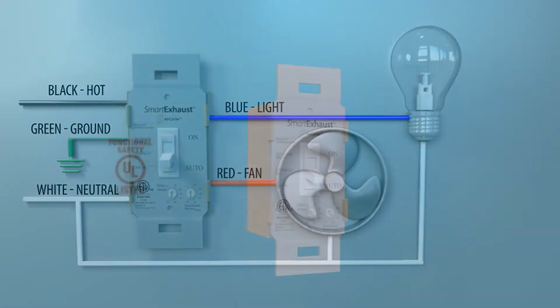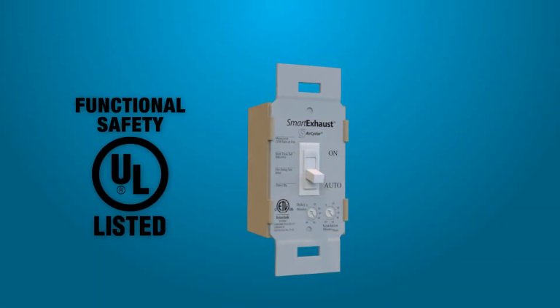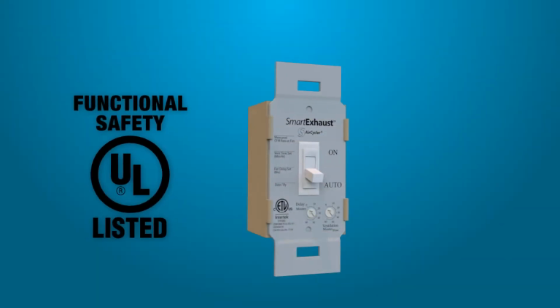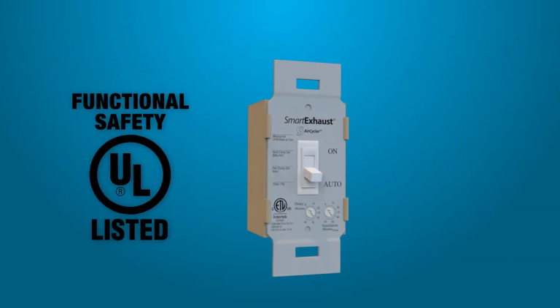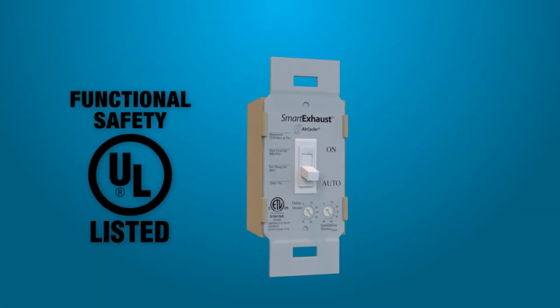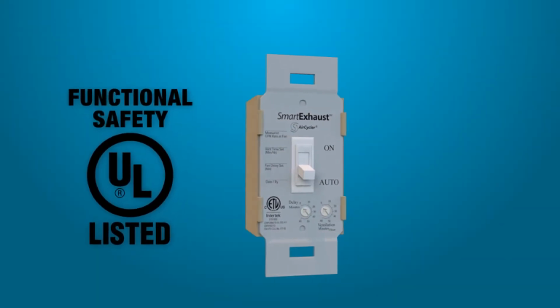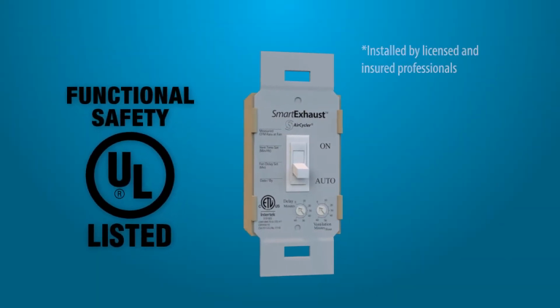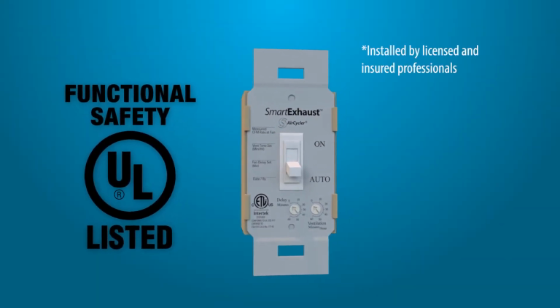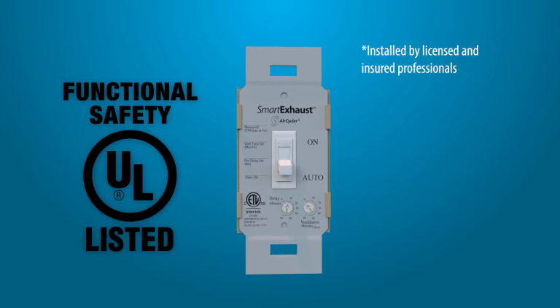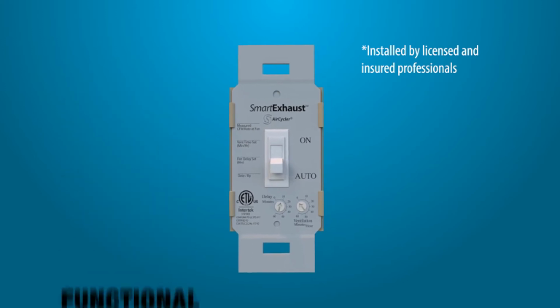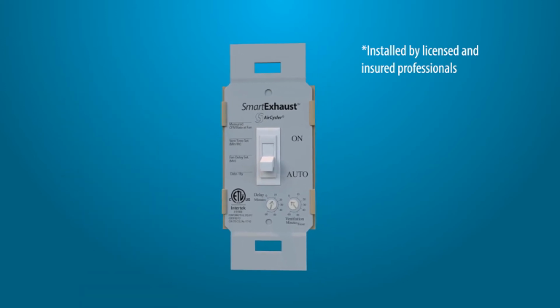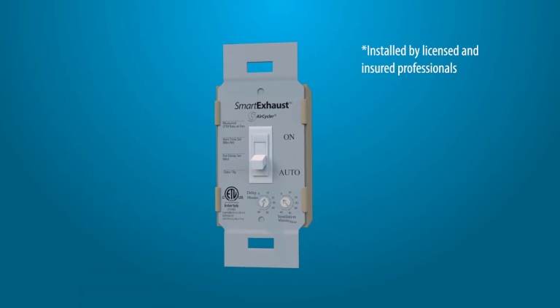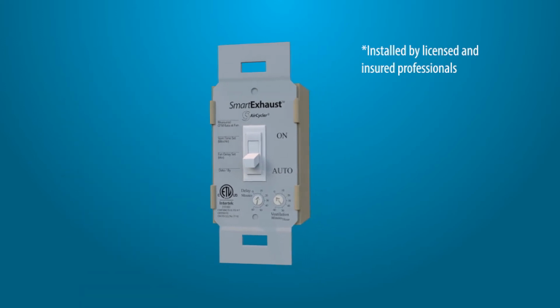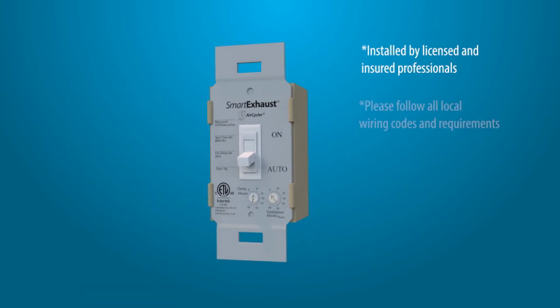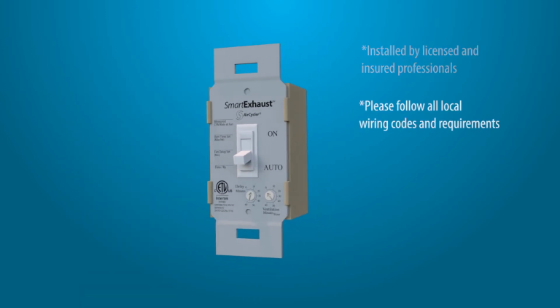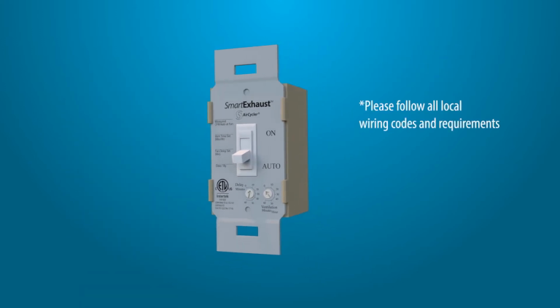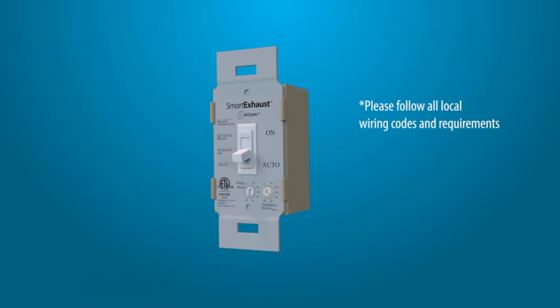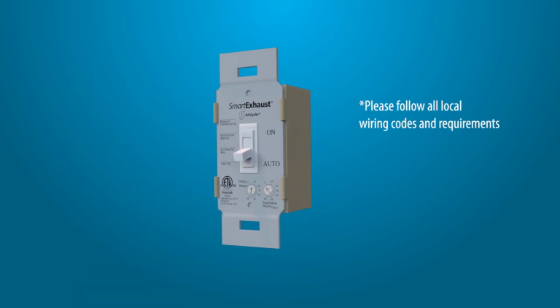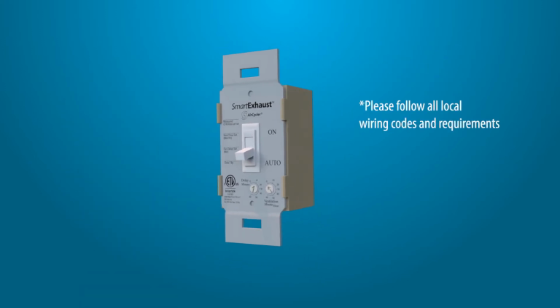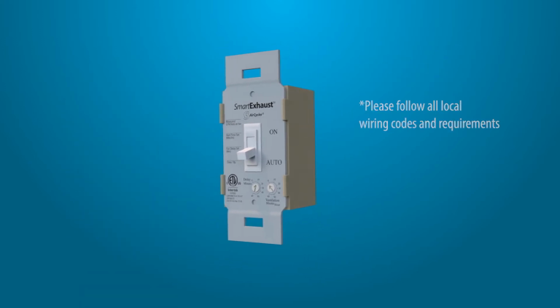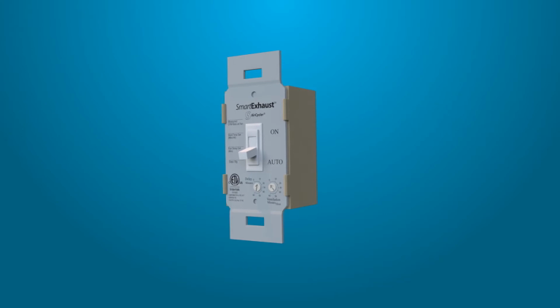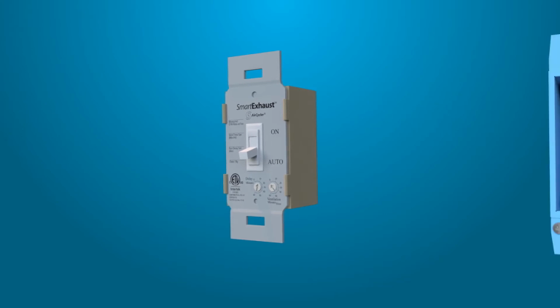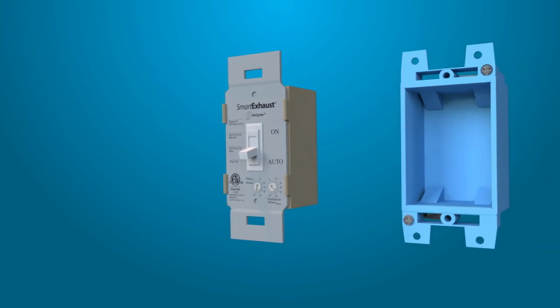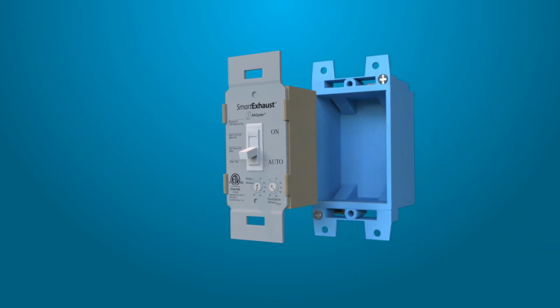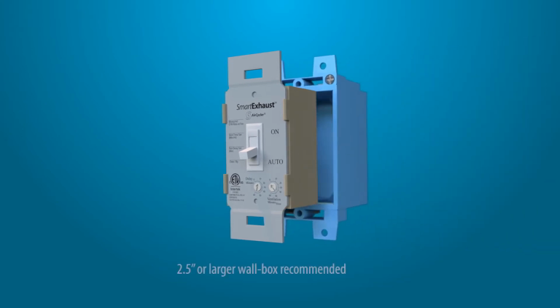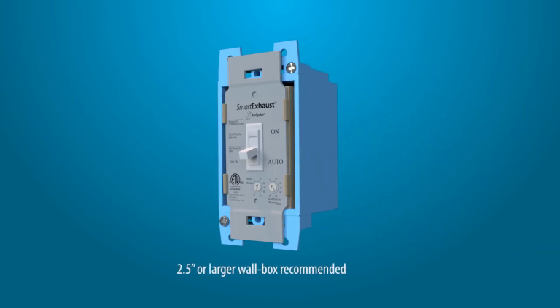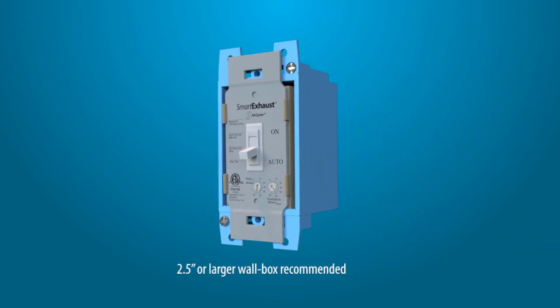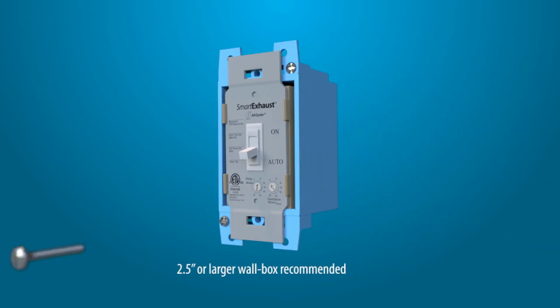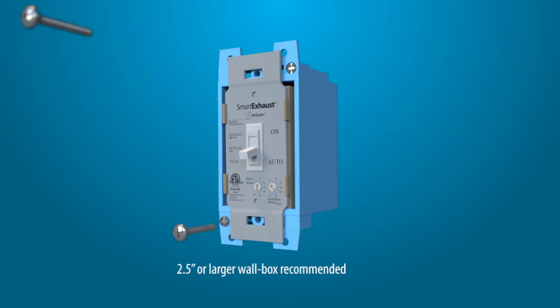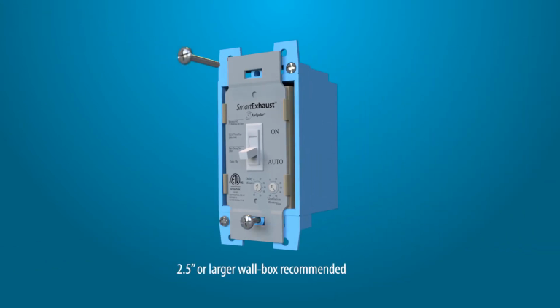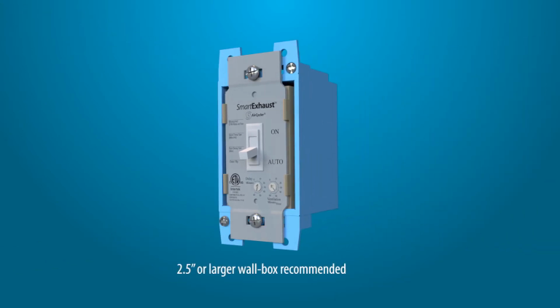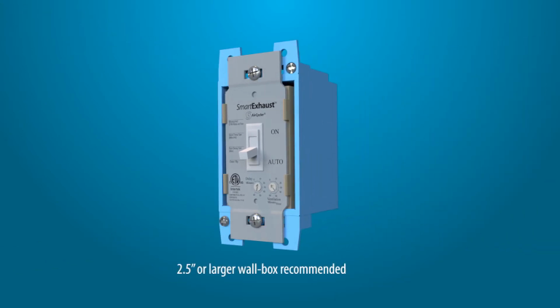The Smart Exhaust switch is UL rated for safety and should always be installed by a licensed and insured electrician. All local wiring codes should be adhered to. It is recommended that the Smart Exhaust is installed in a 2.5 inch or larger wall box.